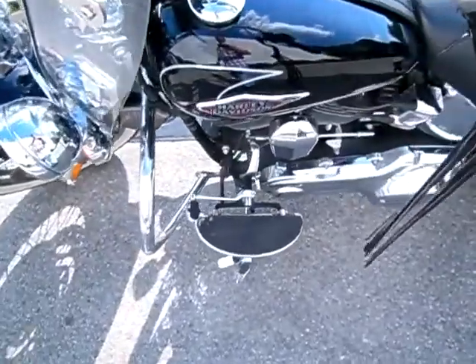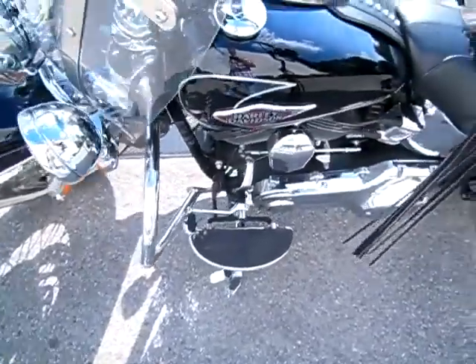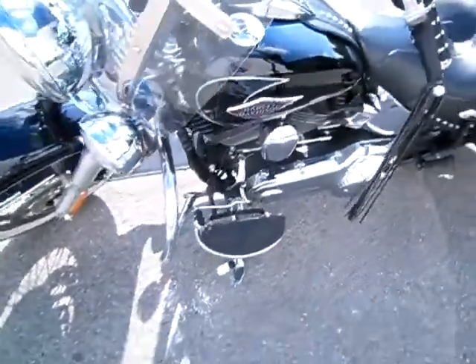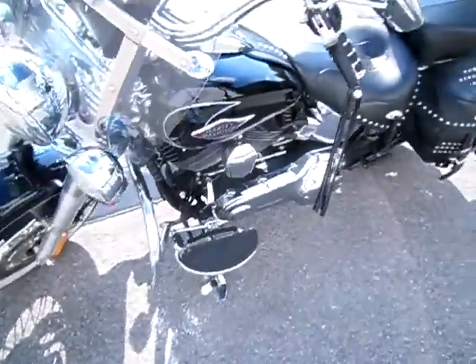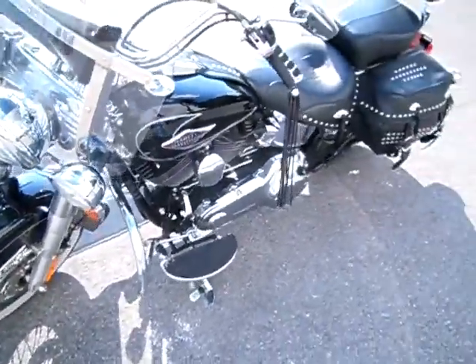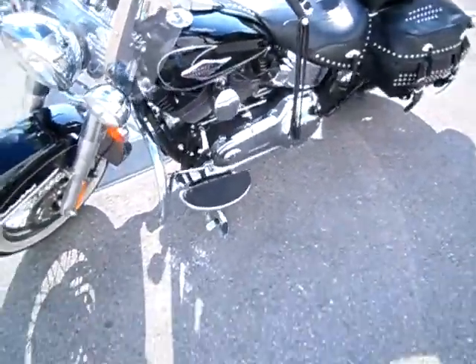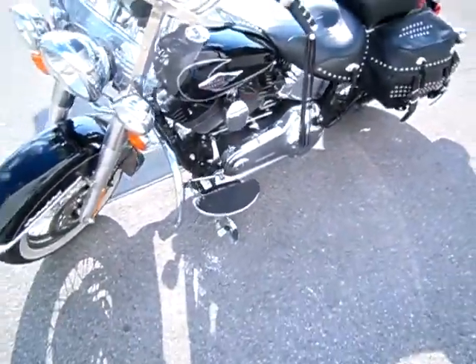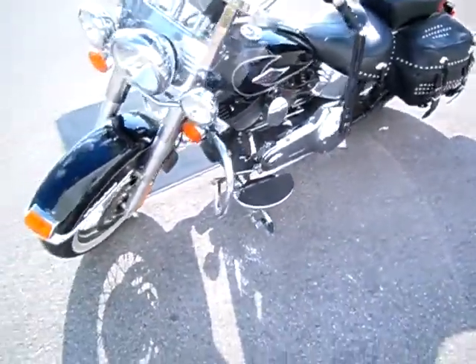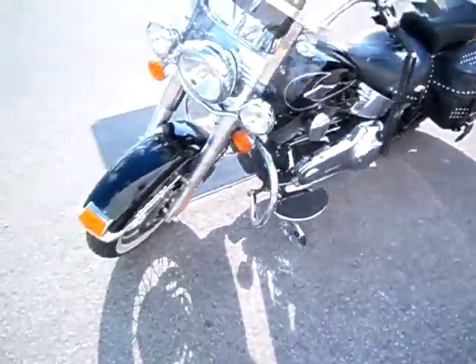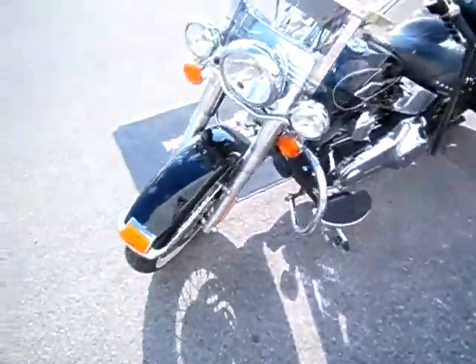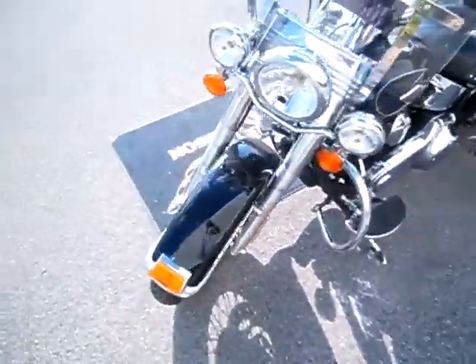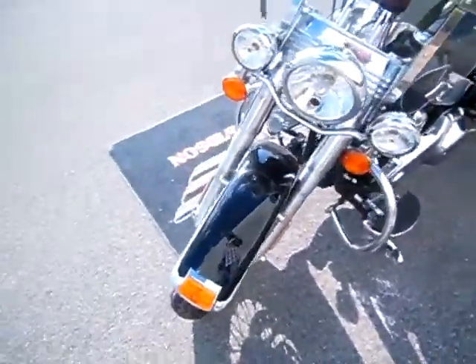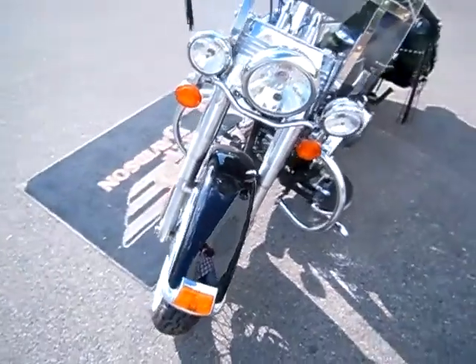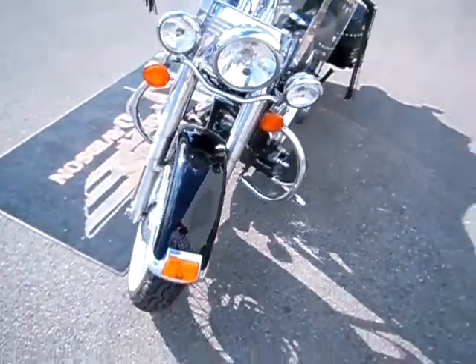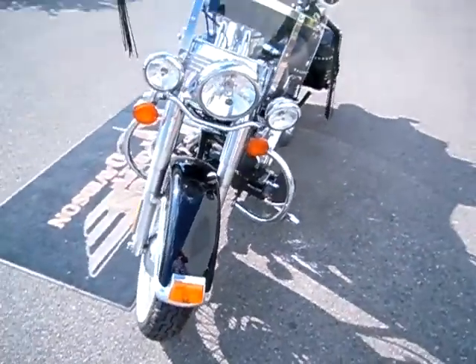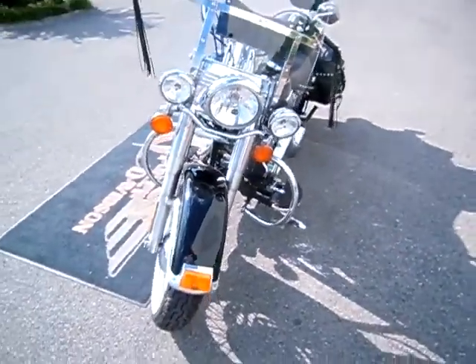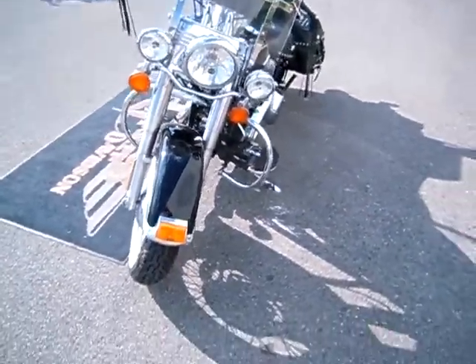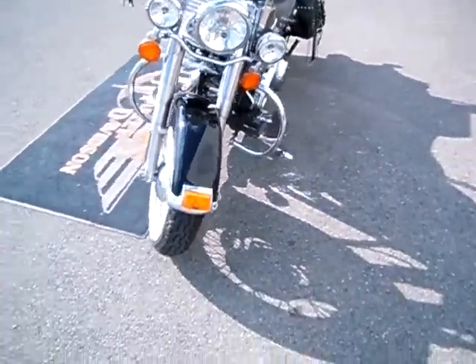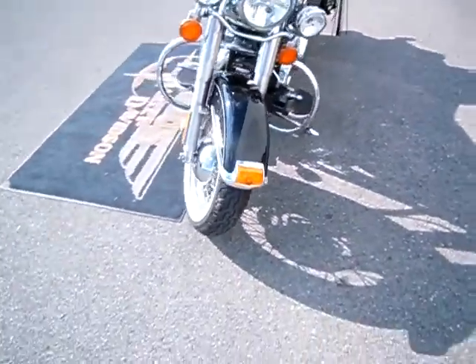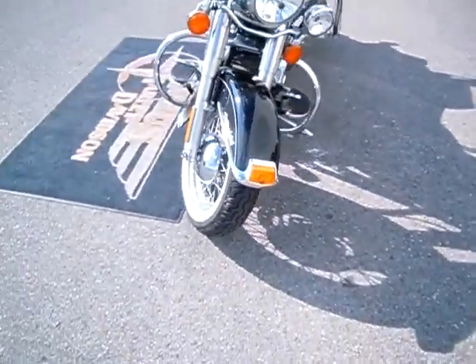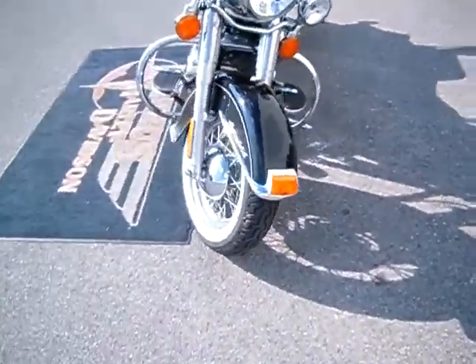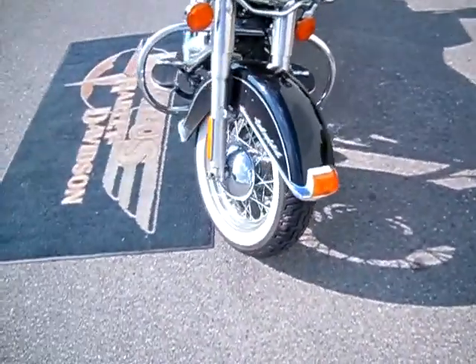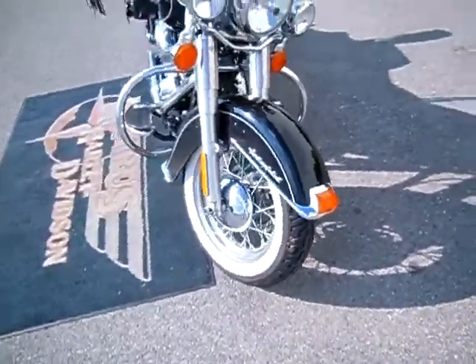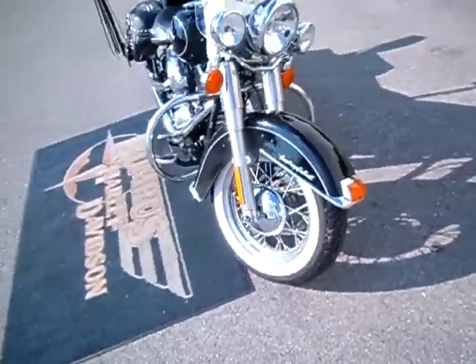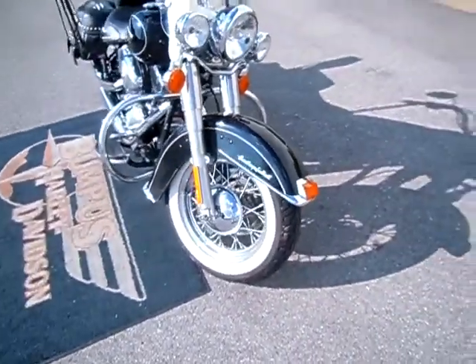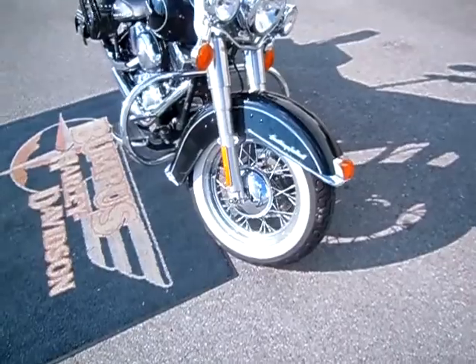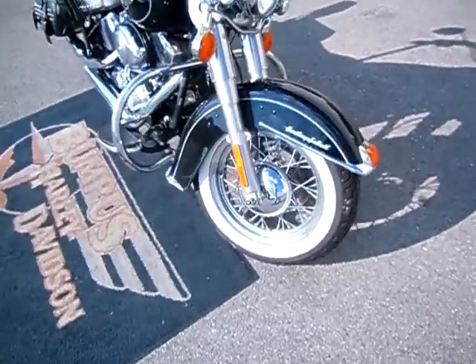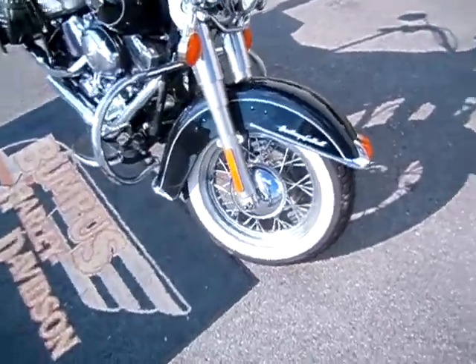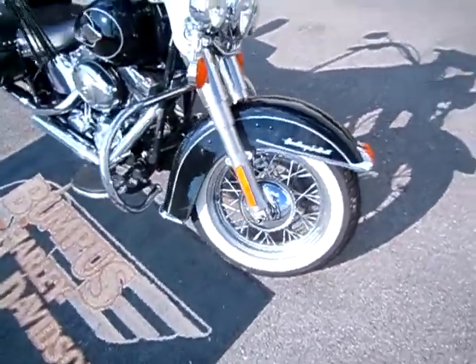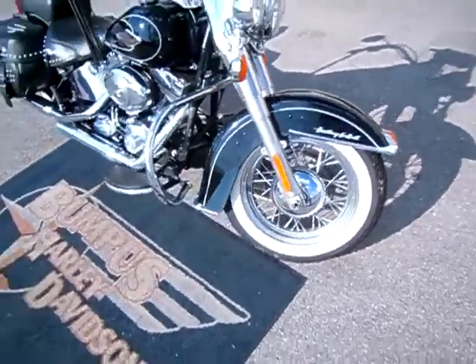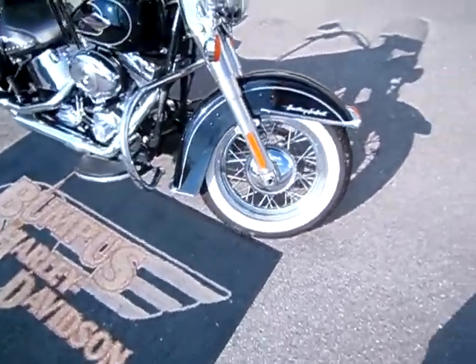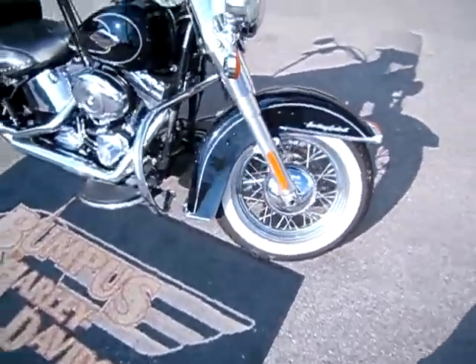They also changed it to a toe shifter, and it comes with white wall tires, which are not standard on the Heritage Softail Classic — they only come with the laced wheels, so they did add that to the motorcycle. It's a nice upgrade.